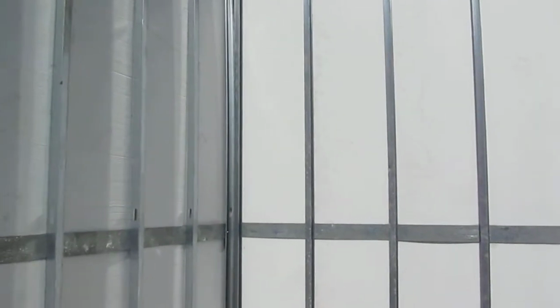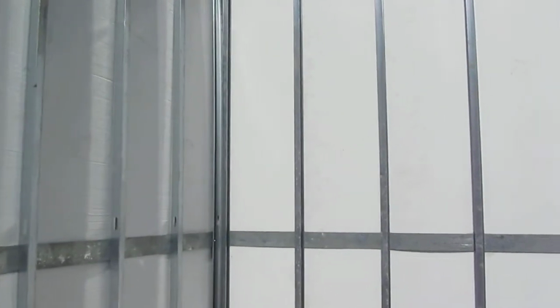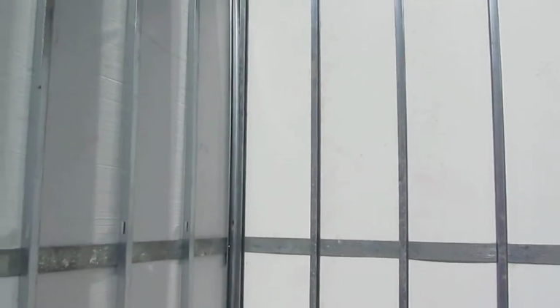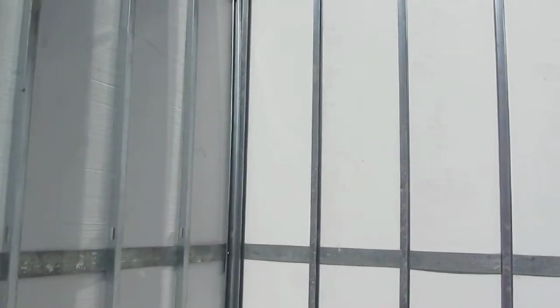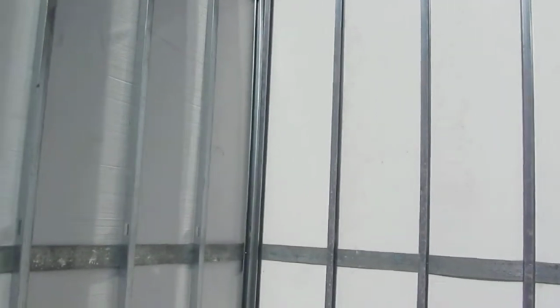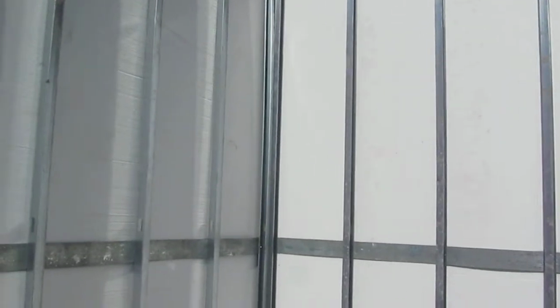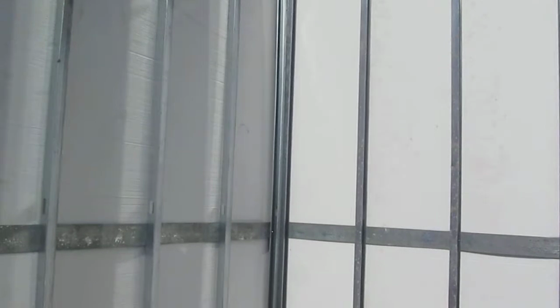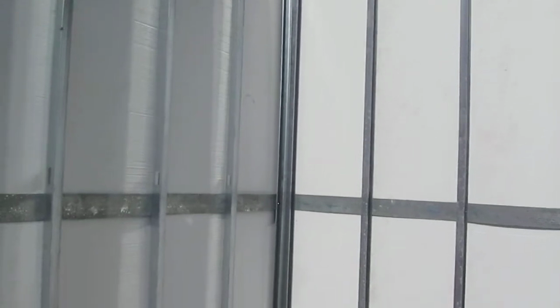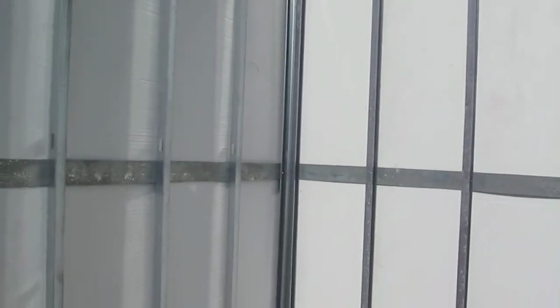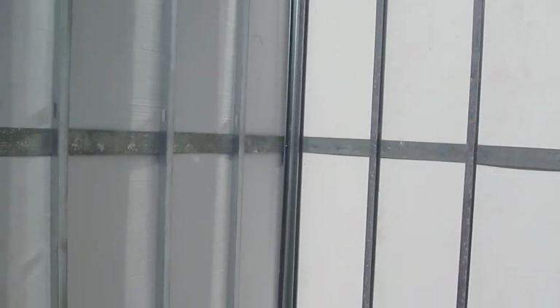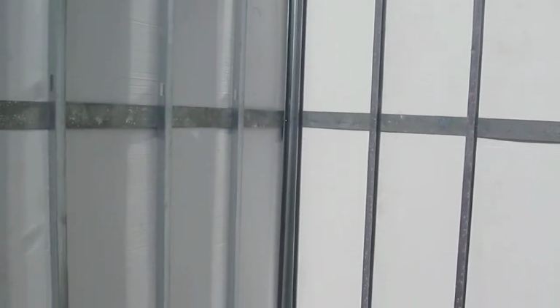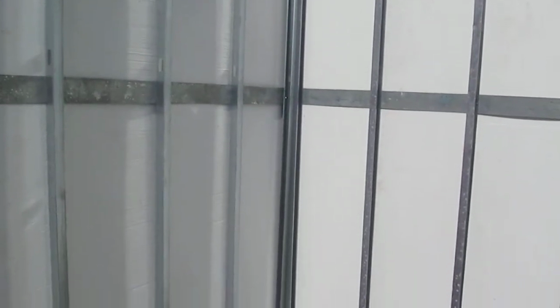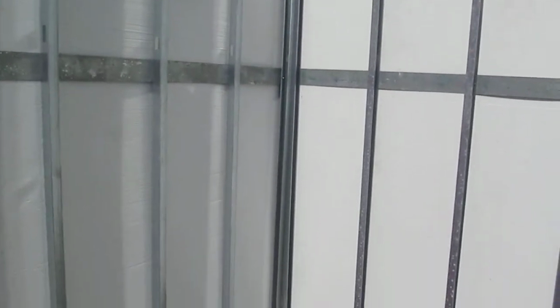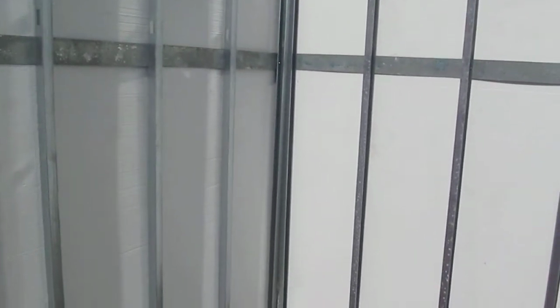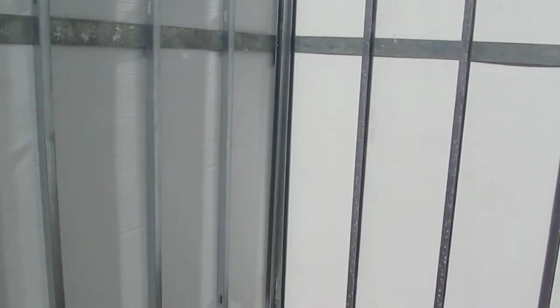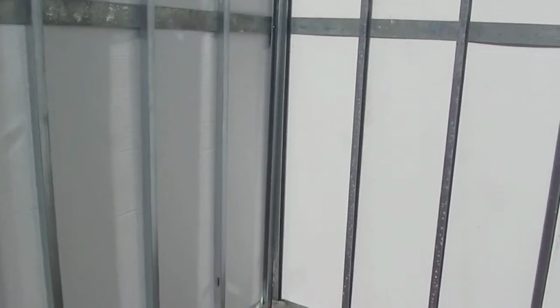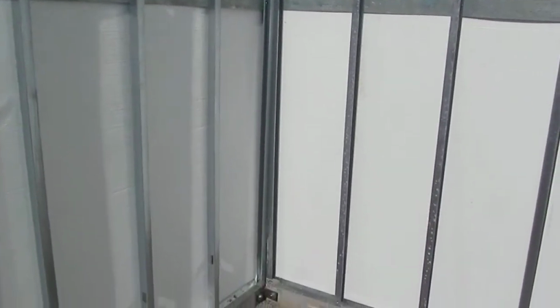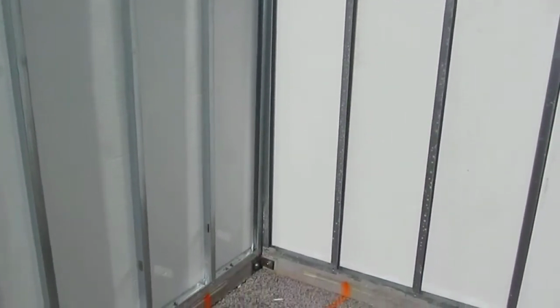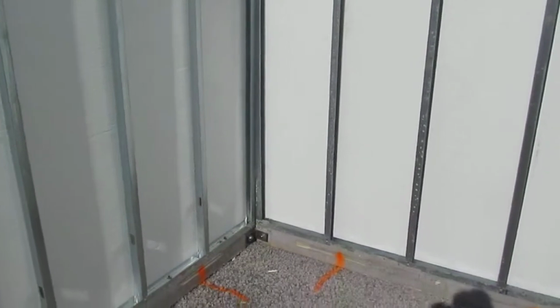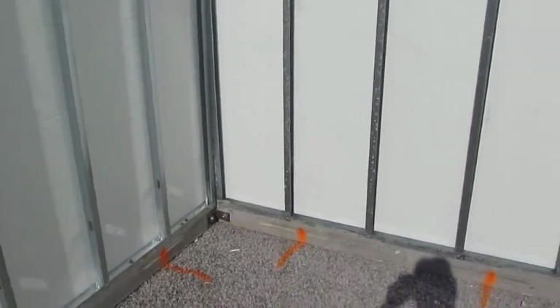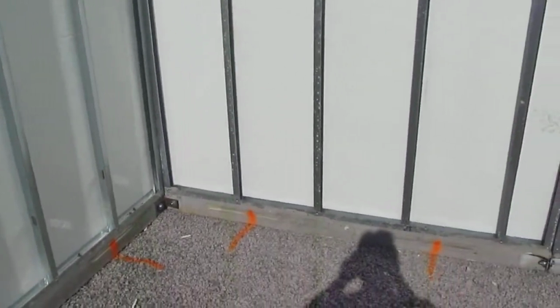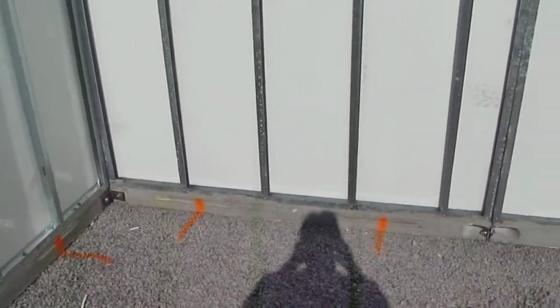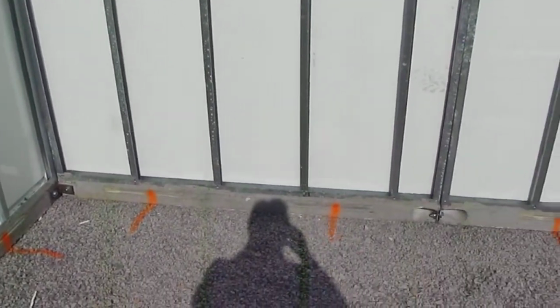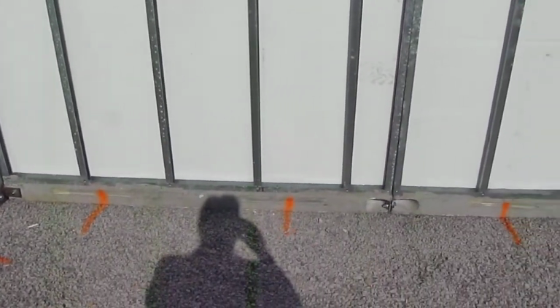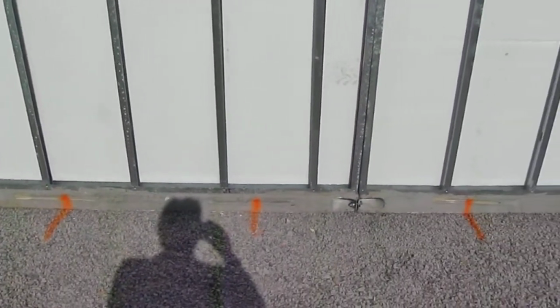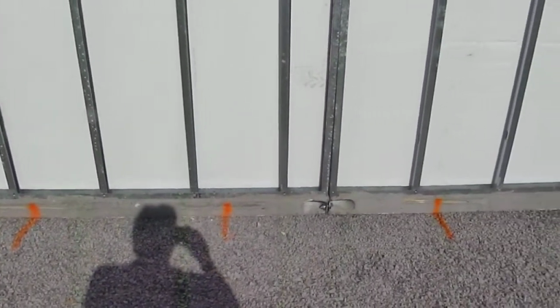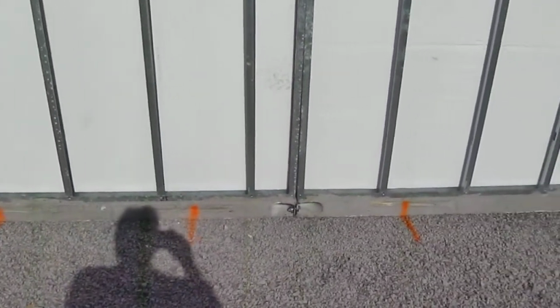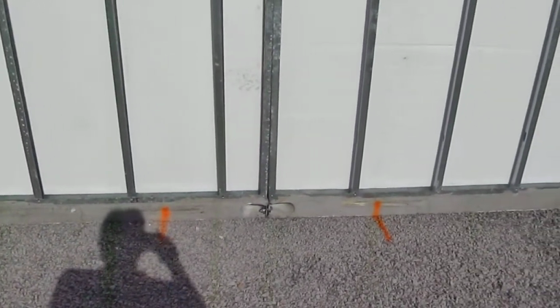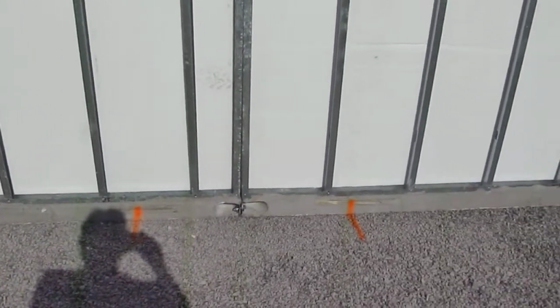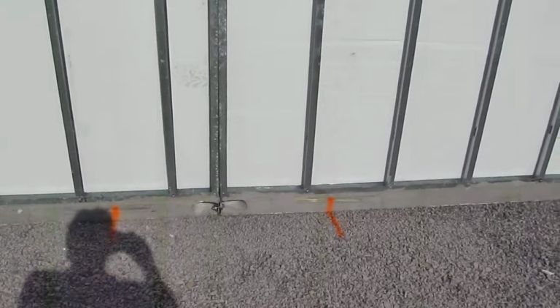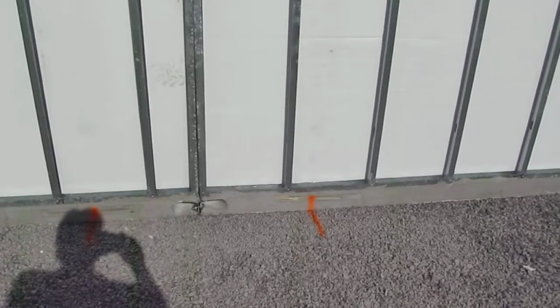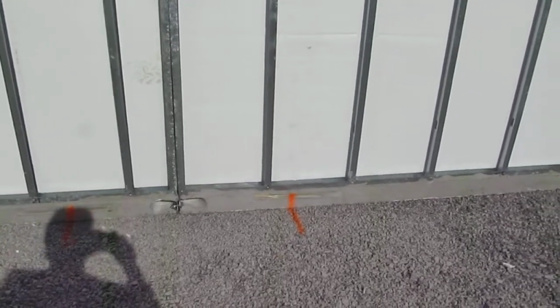This basement will be a workshop, so it will be plywood on the walls. The orange stripes are where the rebar is — you'll pull them out for the floor.